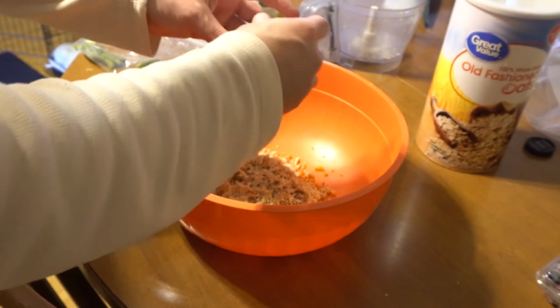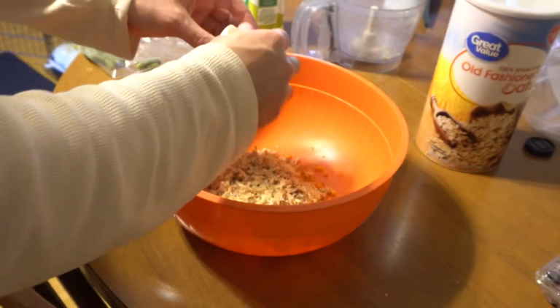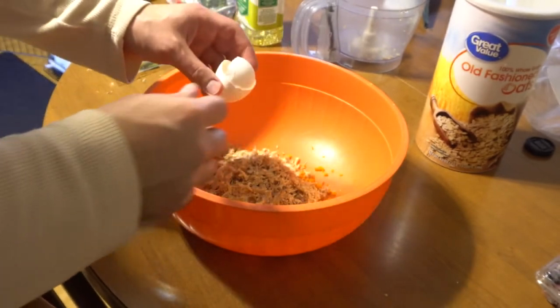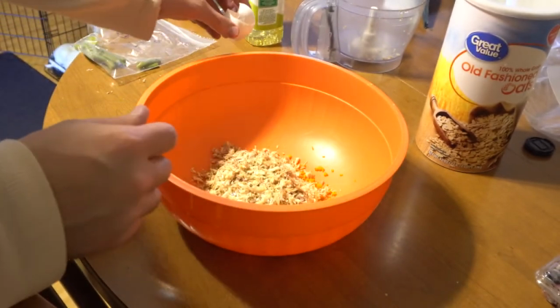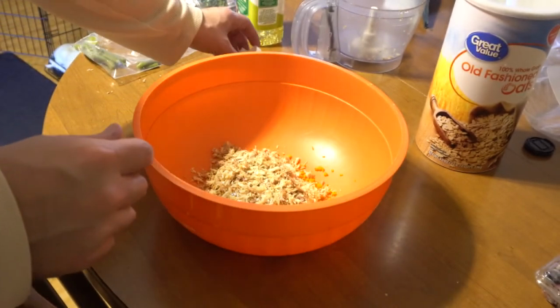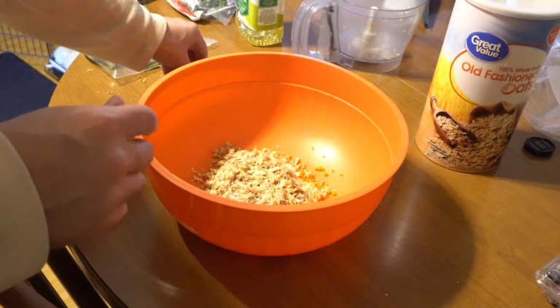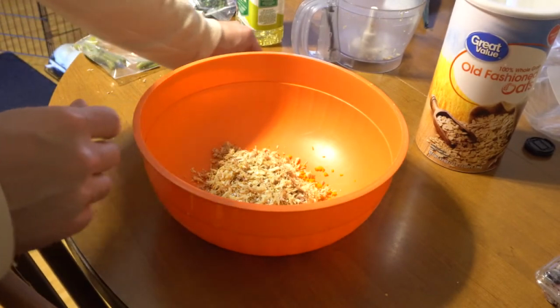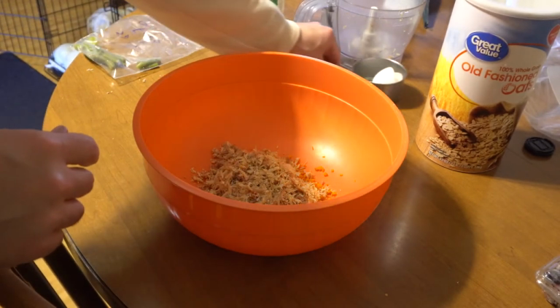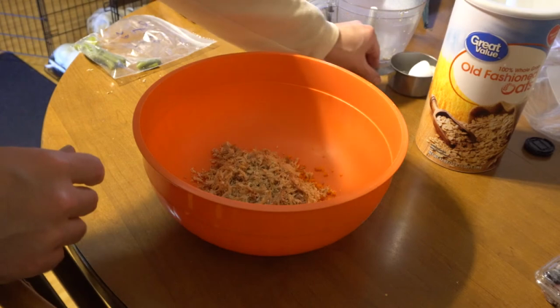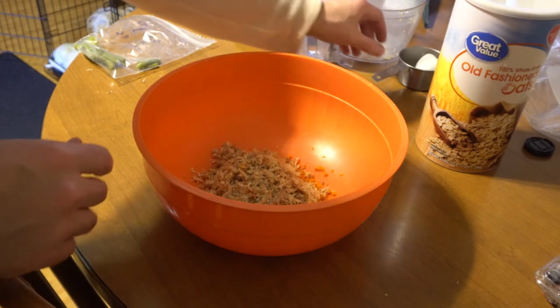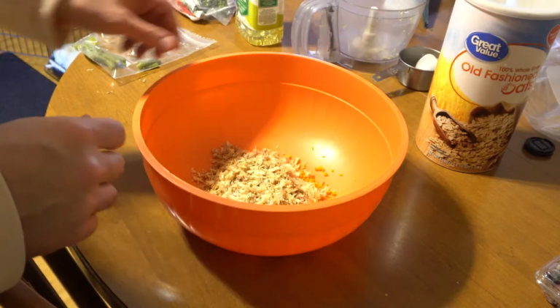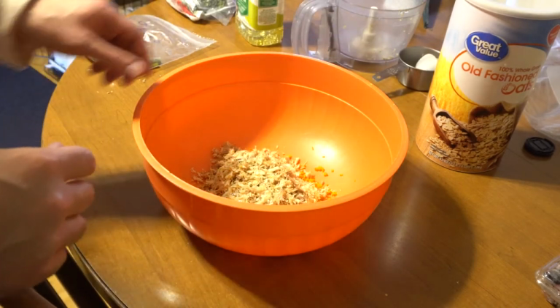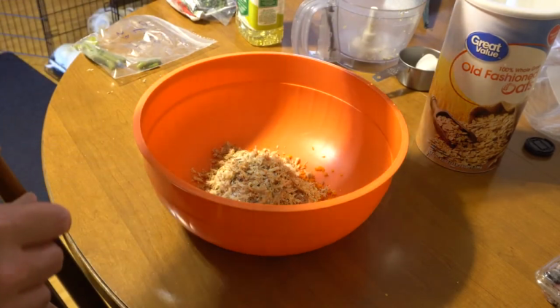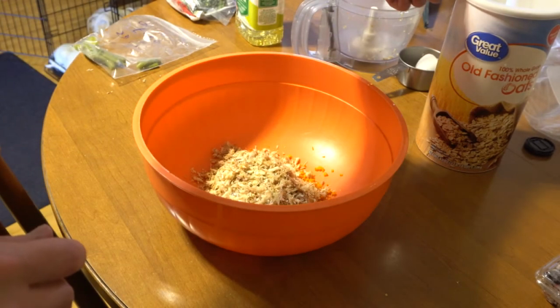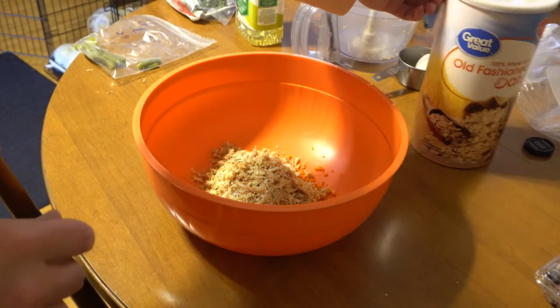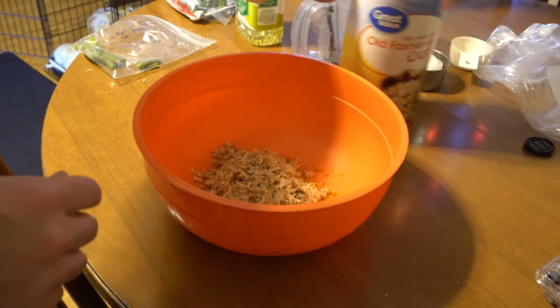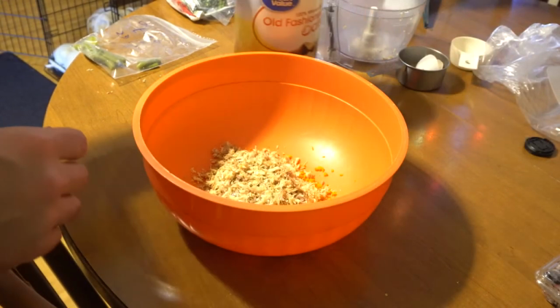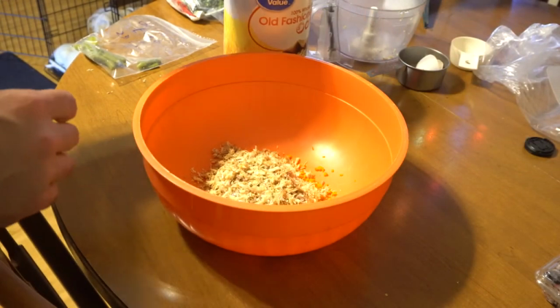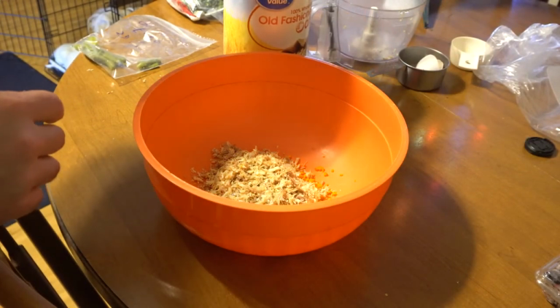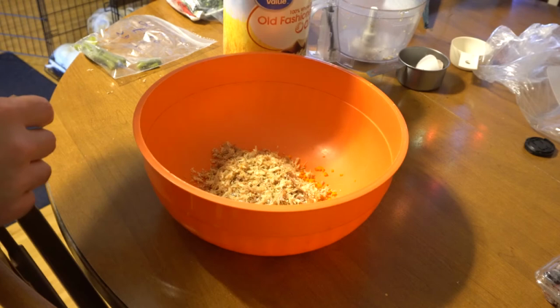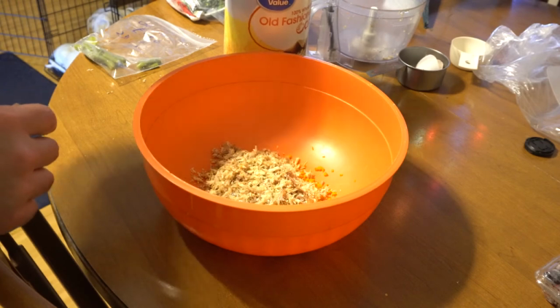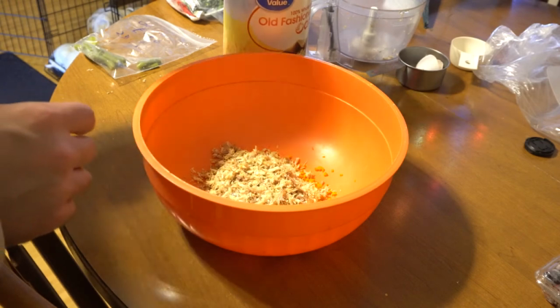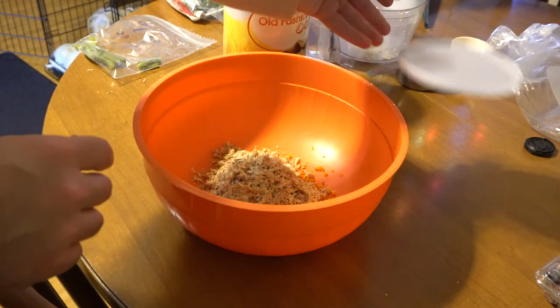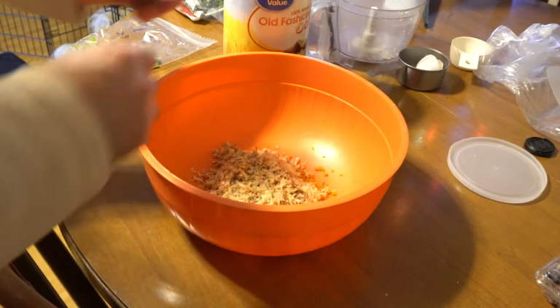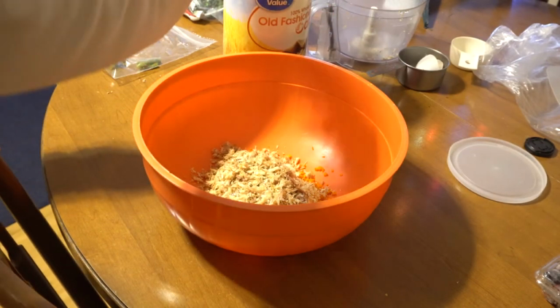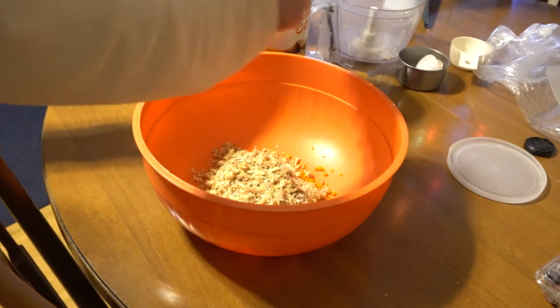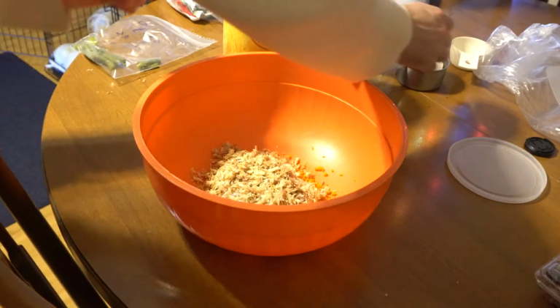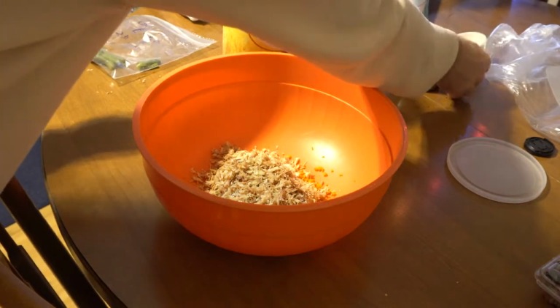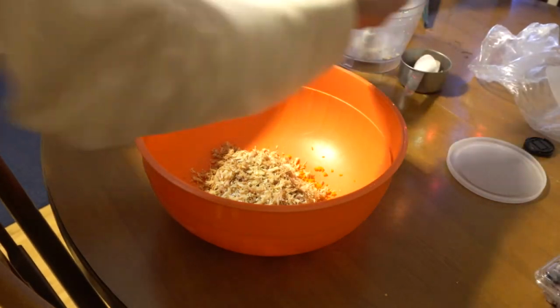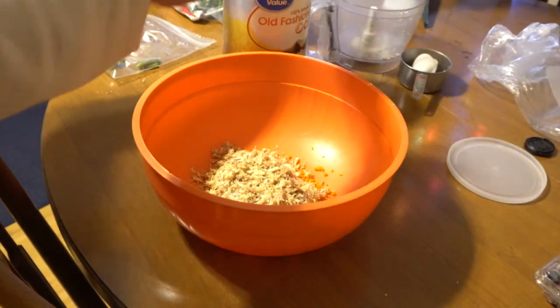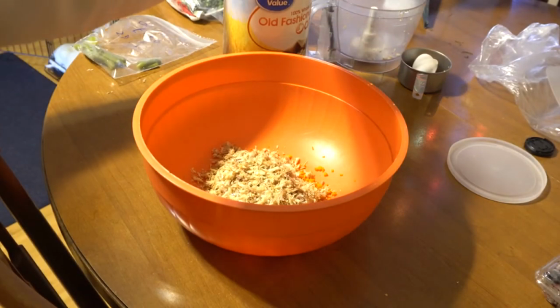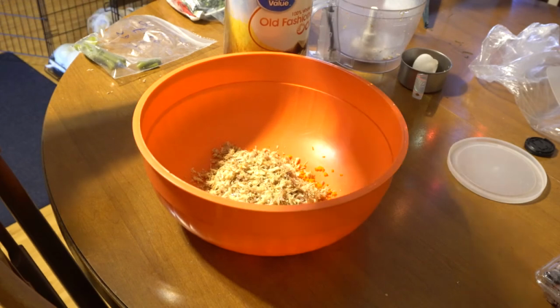You can save the shell of the egg, grind it up, and add a tablespoon or so into the food, since eggshells are actually good for dogs. Now you can add half a cup of oats in.